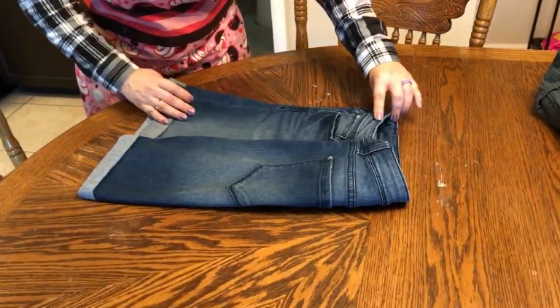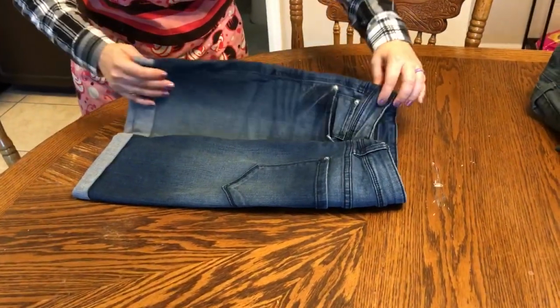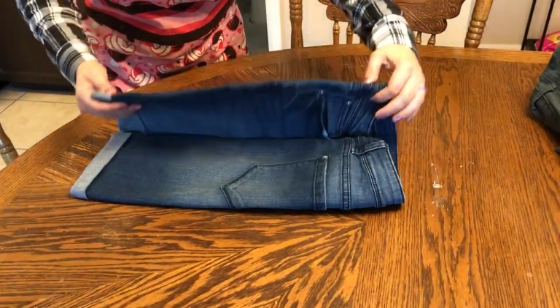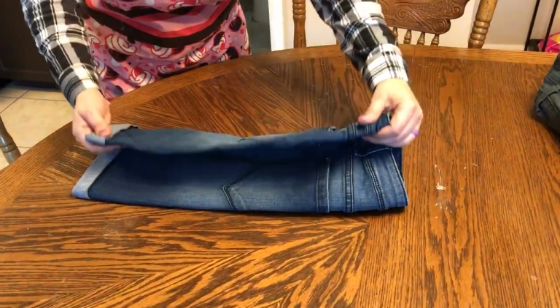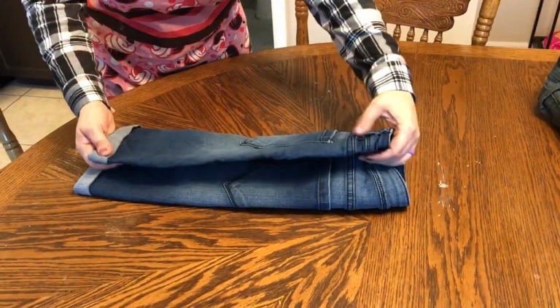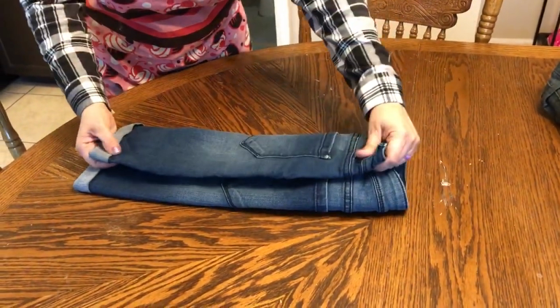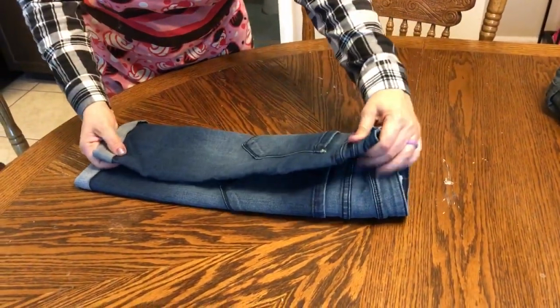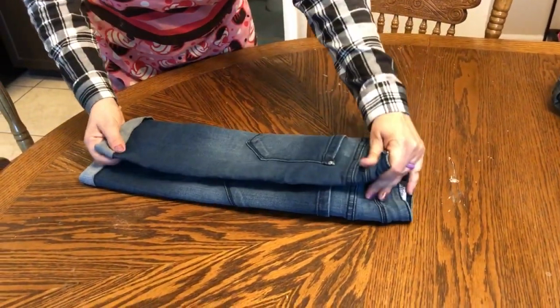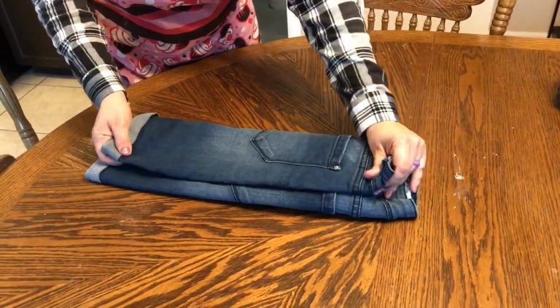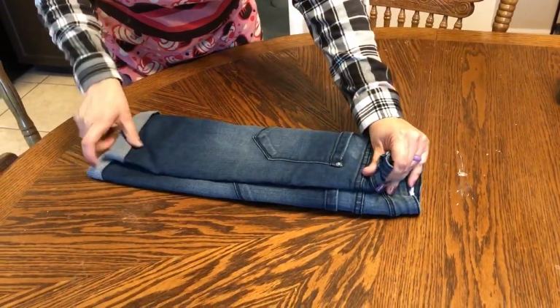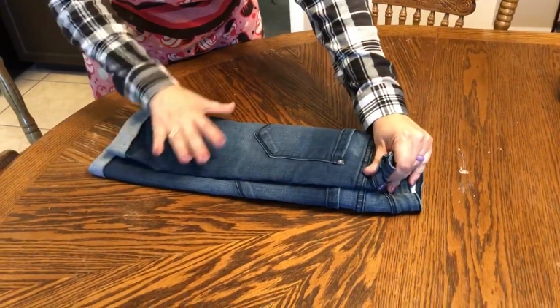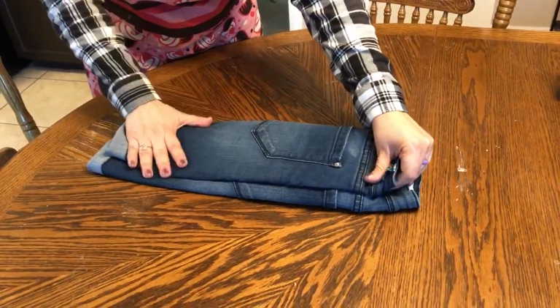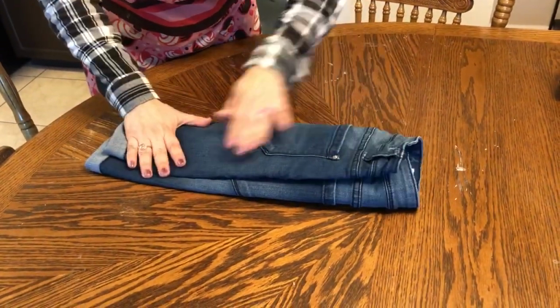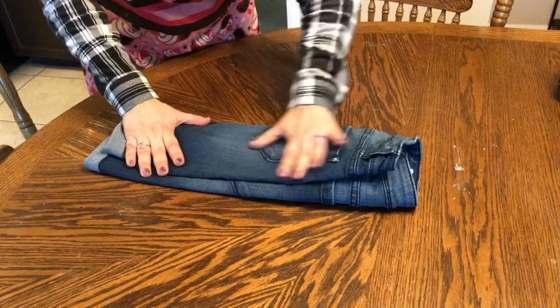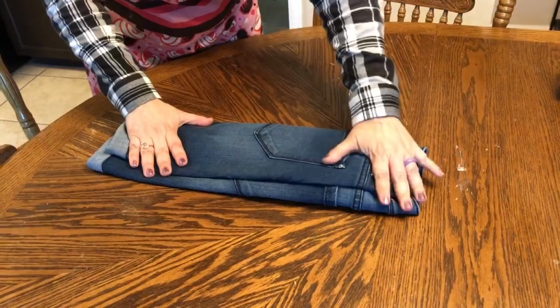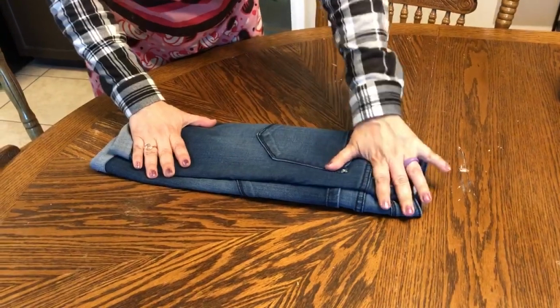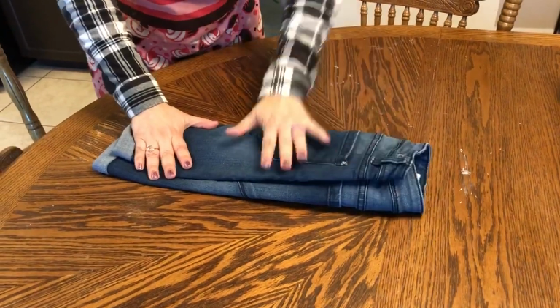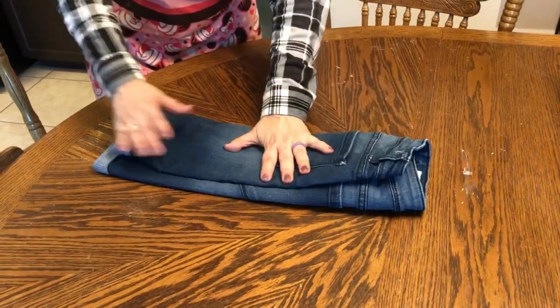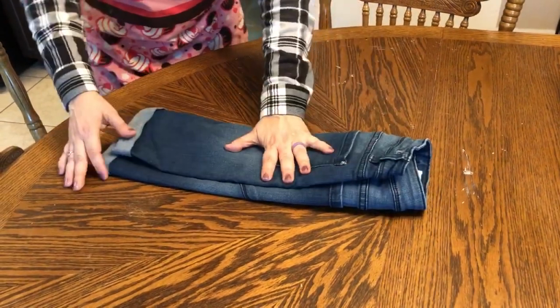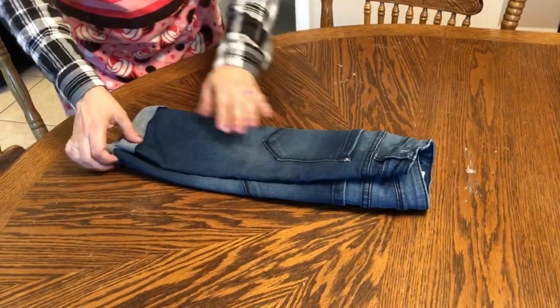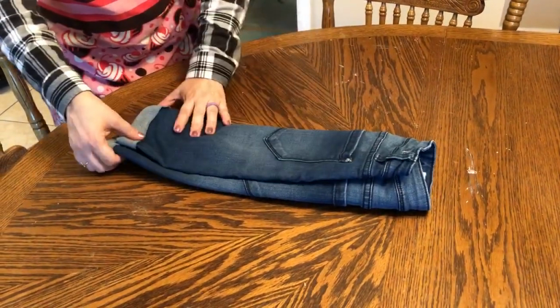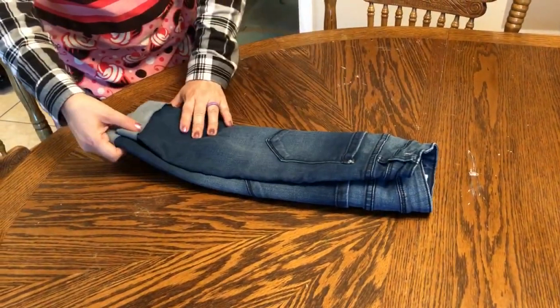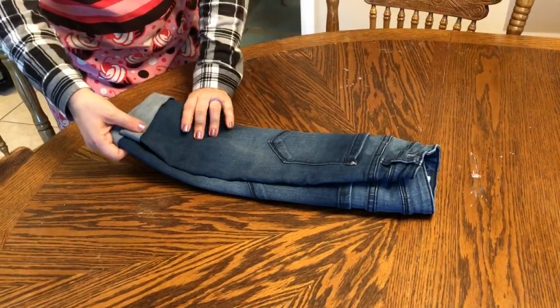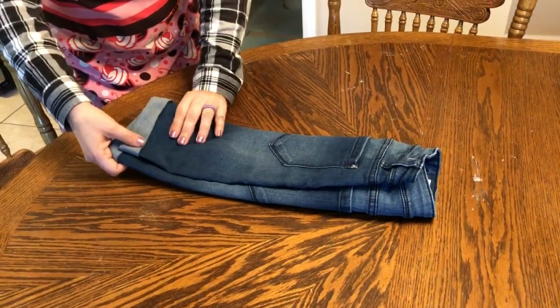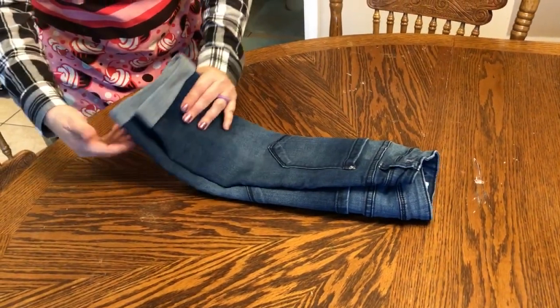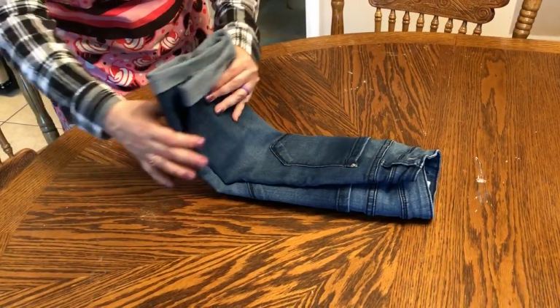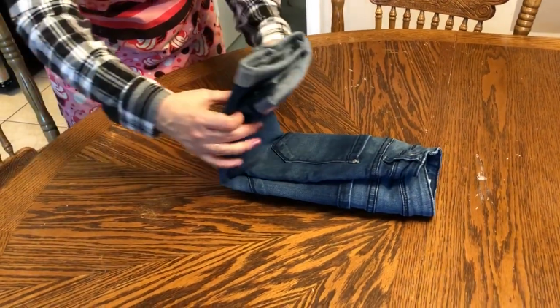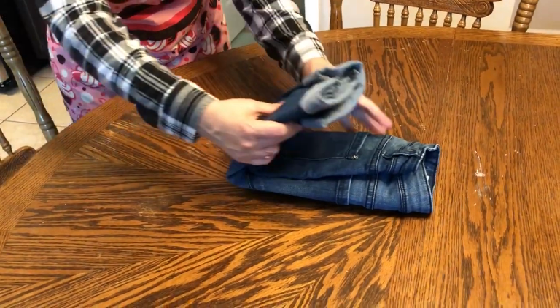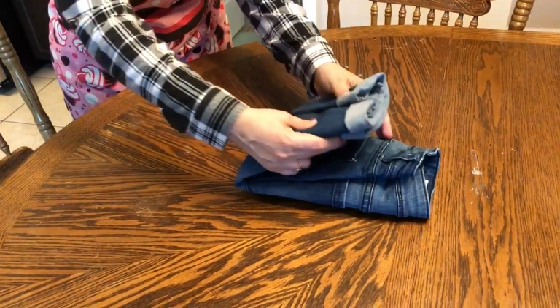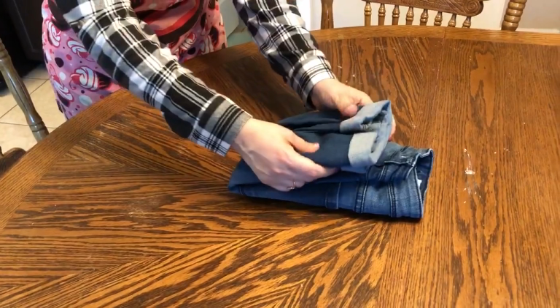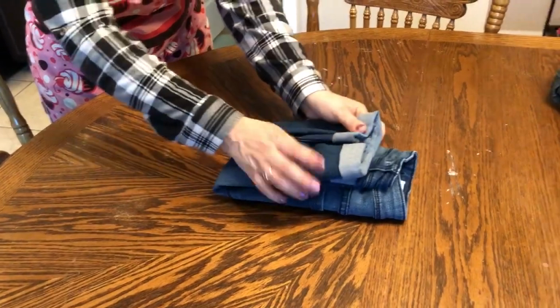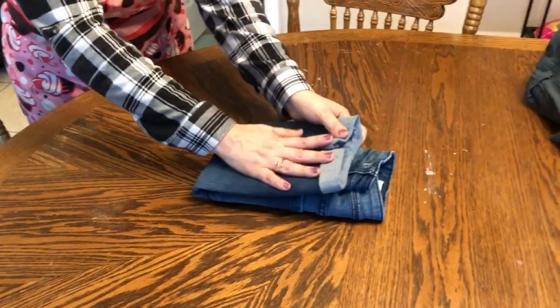Opposite side, but not quite to the opposite edge. Make sure it's nice and flat. I'm going to bring the base of my shorts up to the waist.